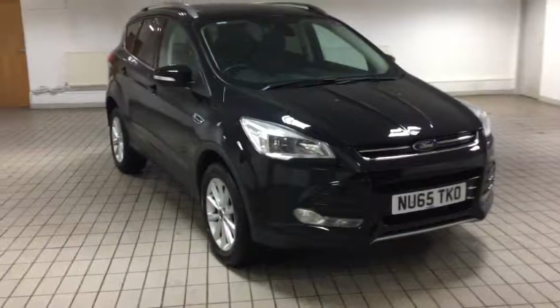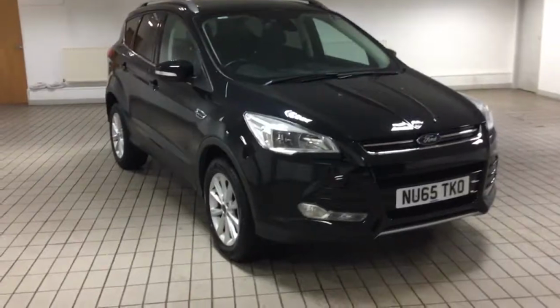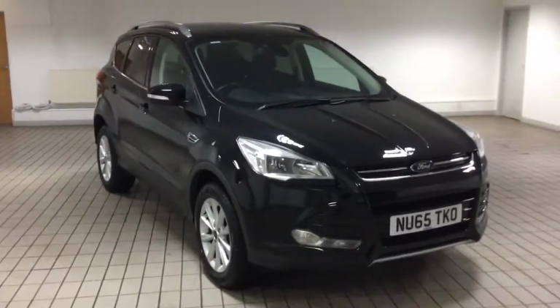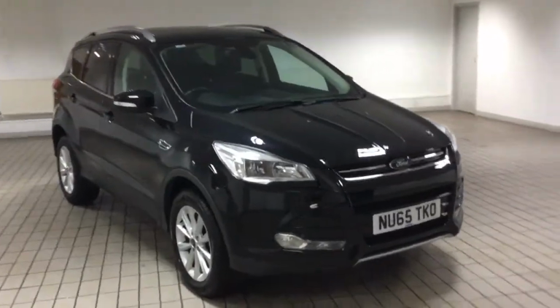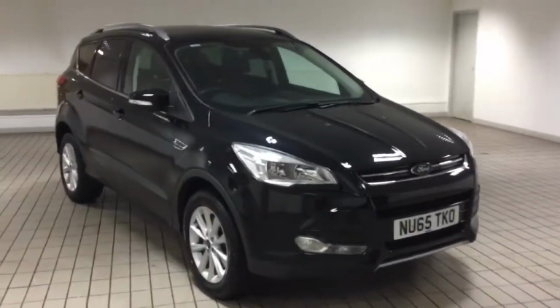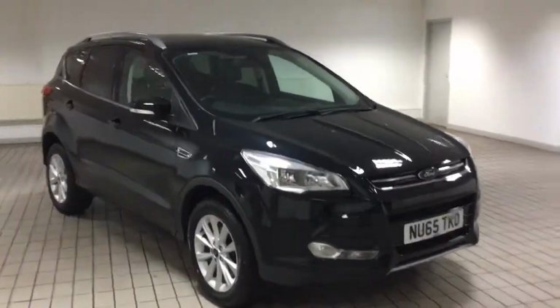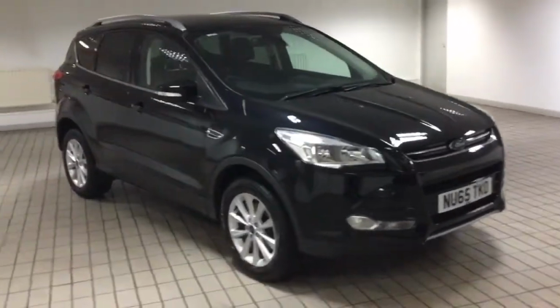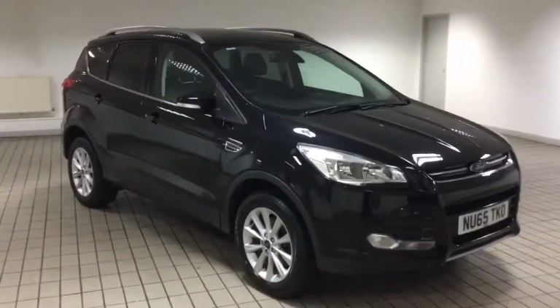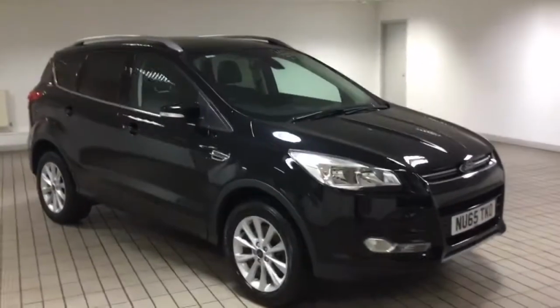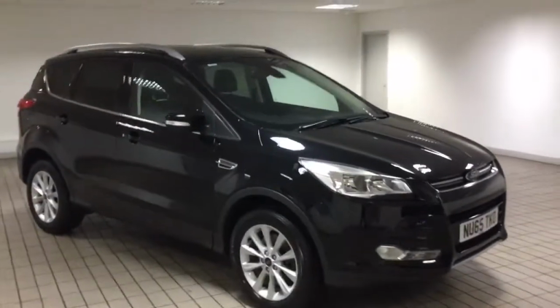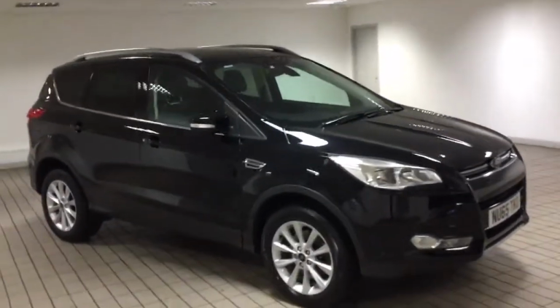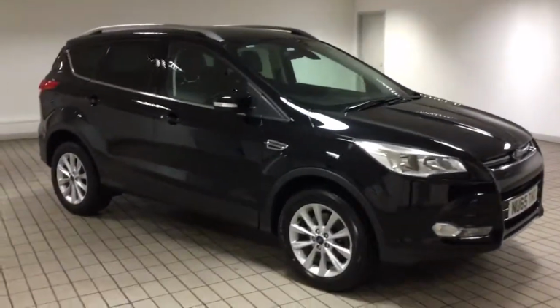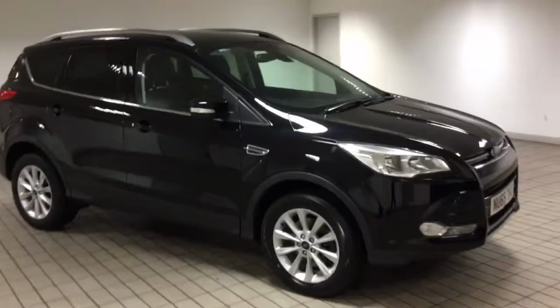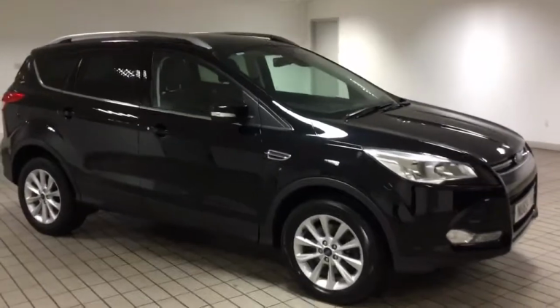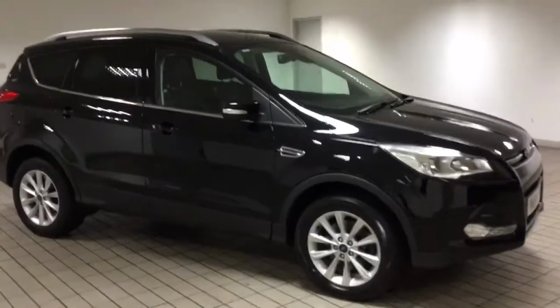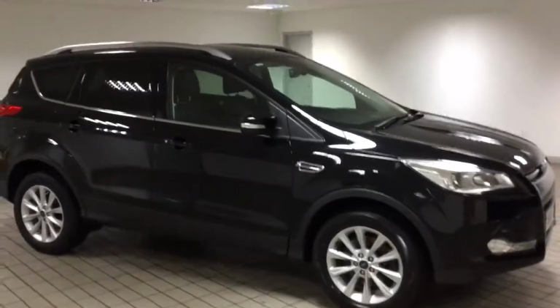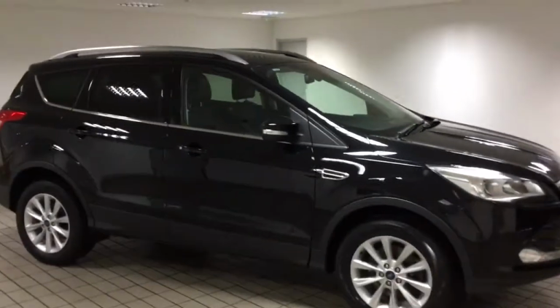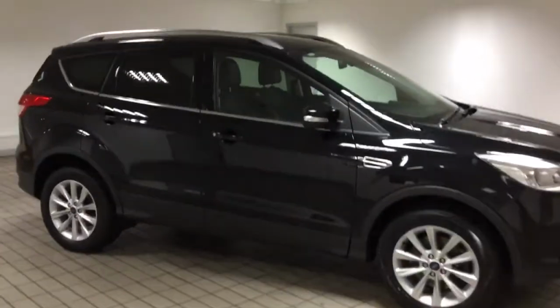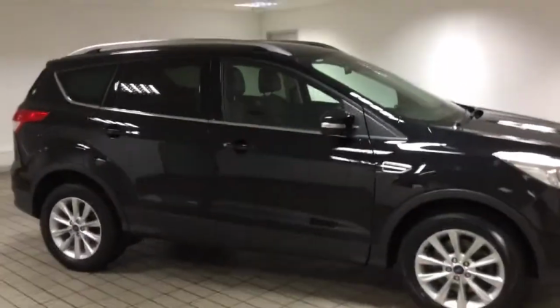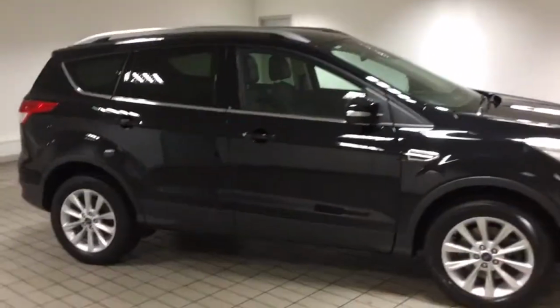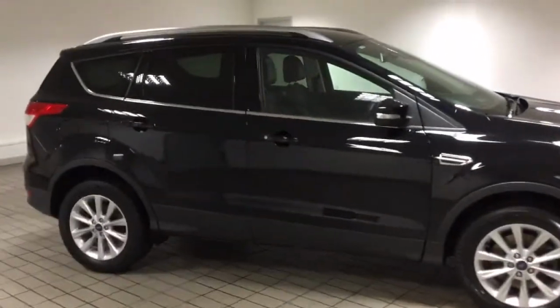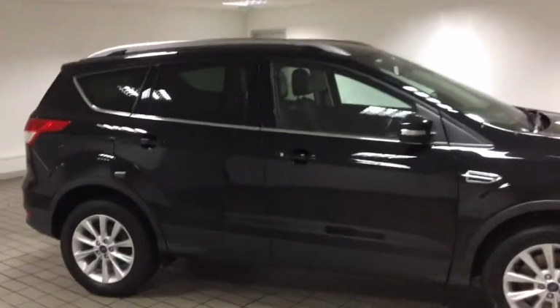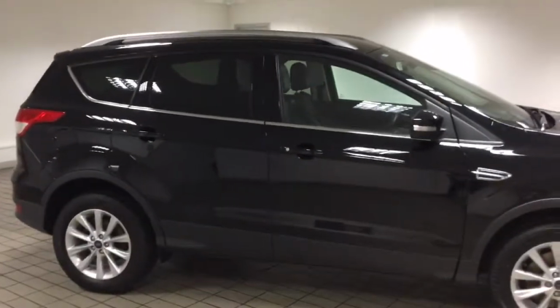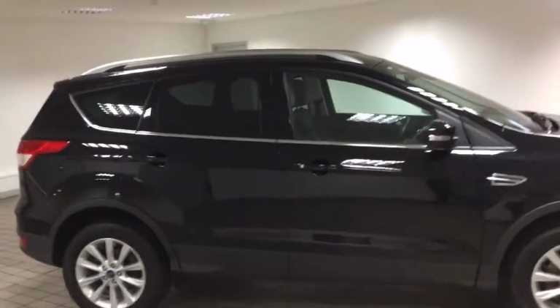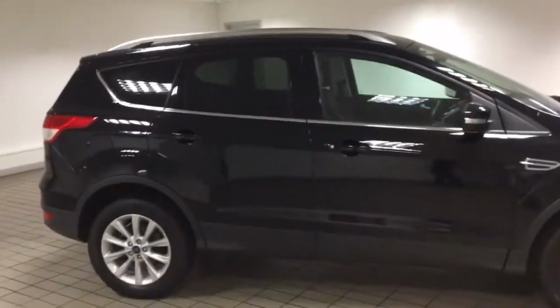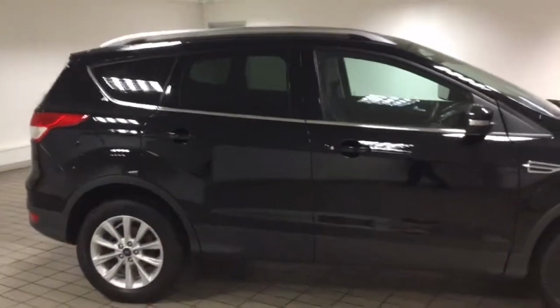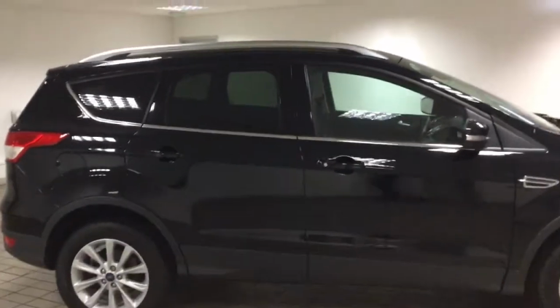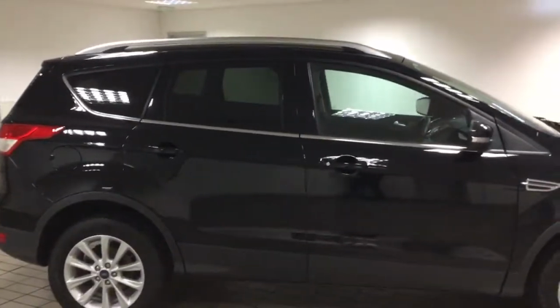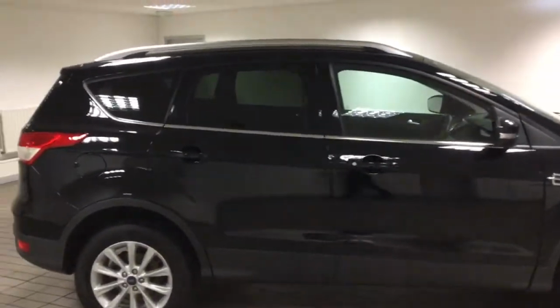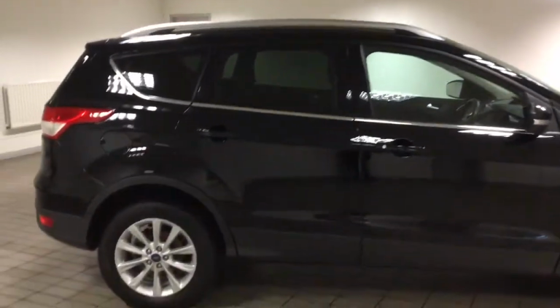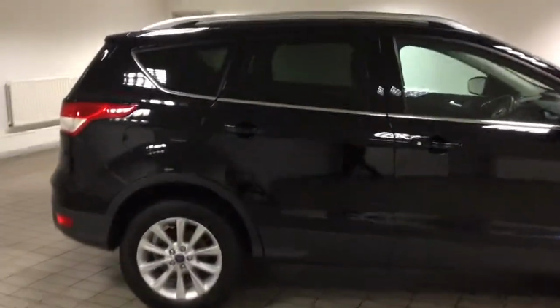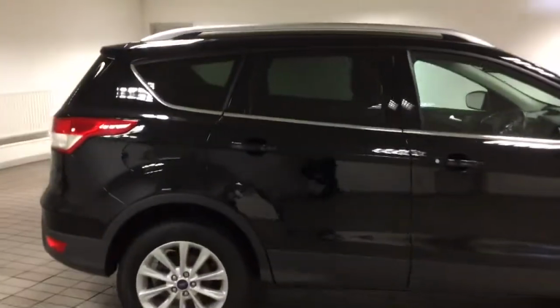Good afternoon and welcome to Sandicliffe in Hucknall. Here we have a lovely 2015 Ford Kuga in Panther Black. This is a 2 litre diesel engine, TDCi, 150 brake horsepower, Titanium.